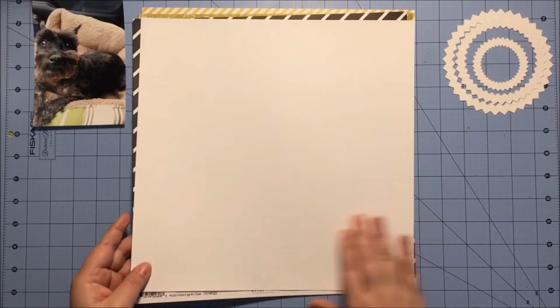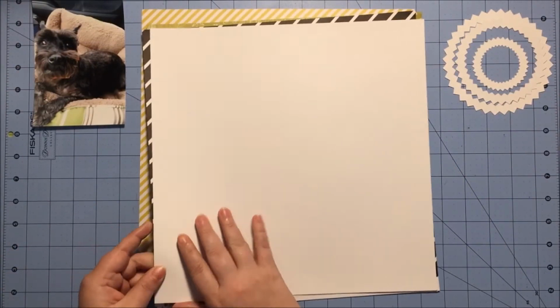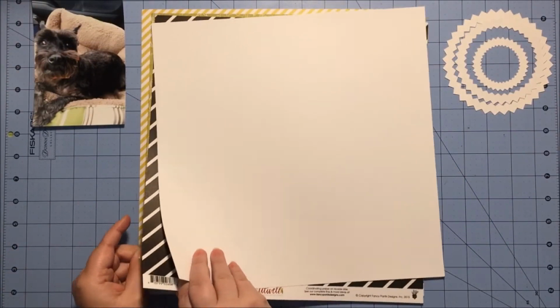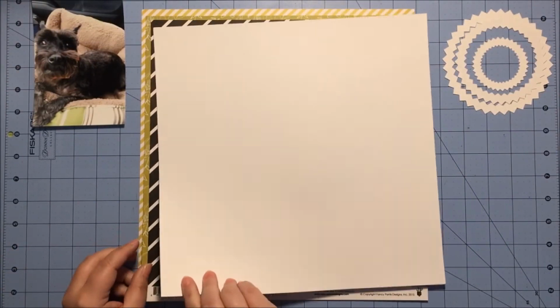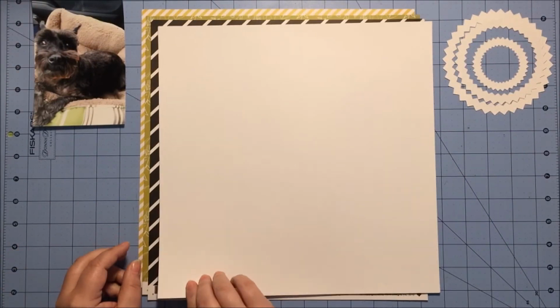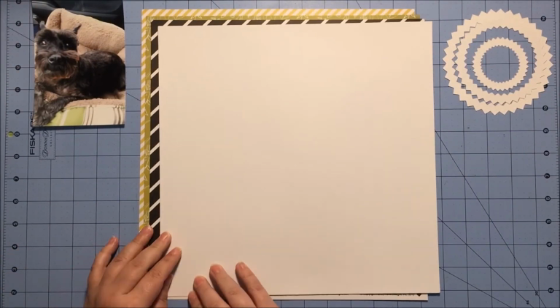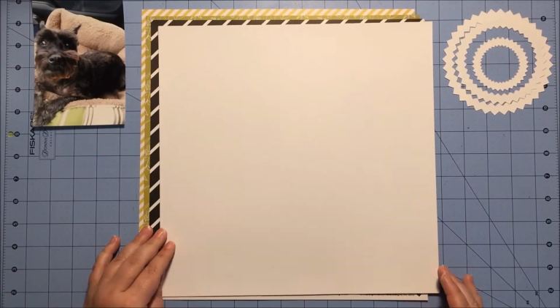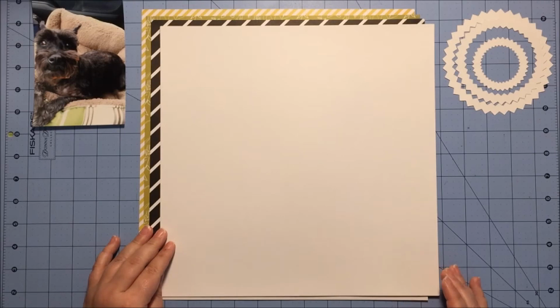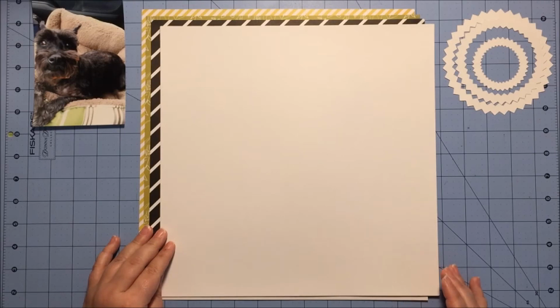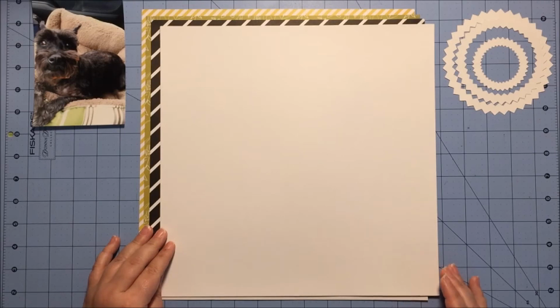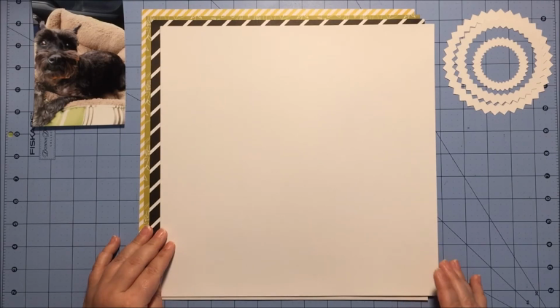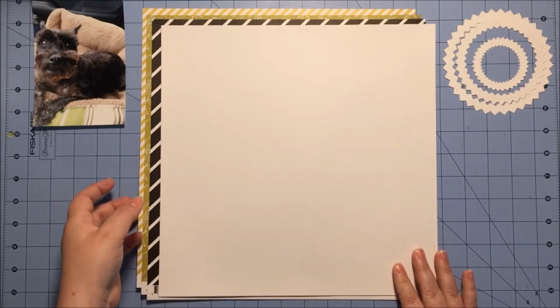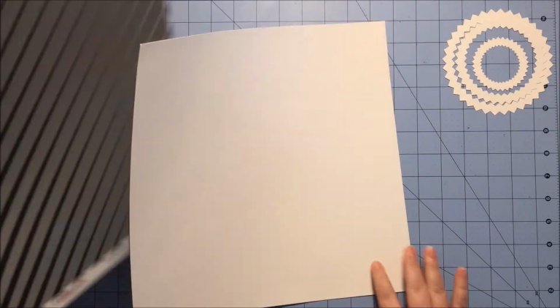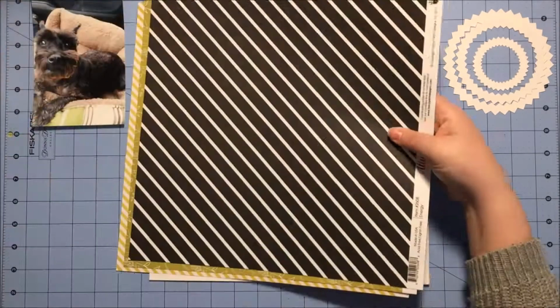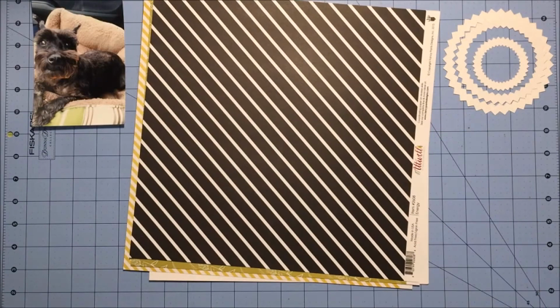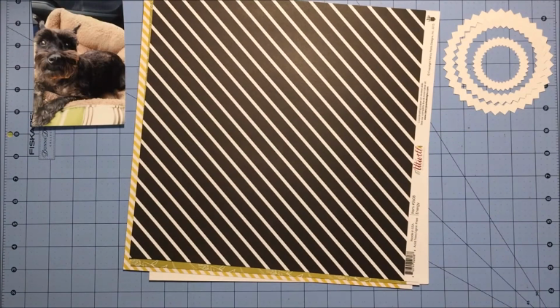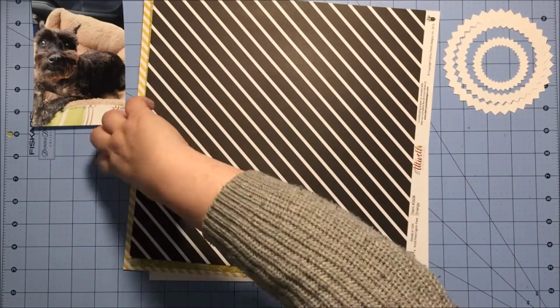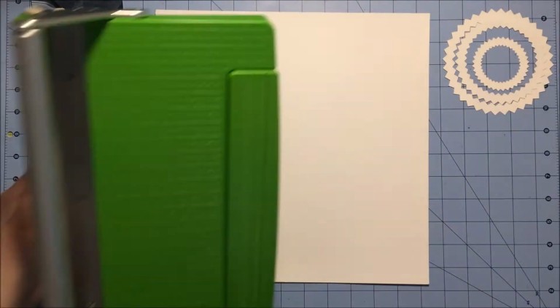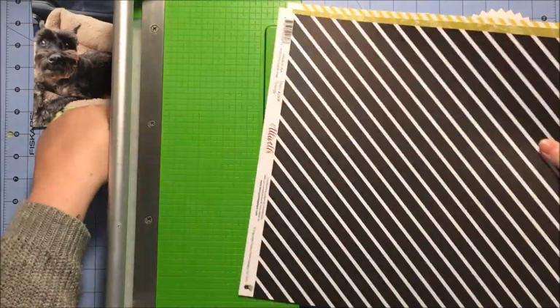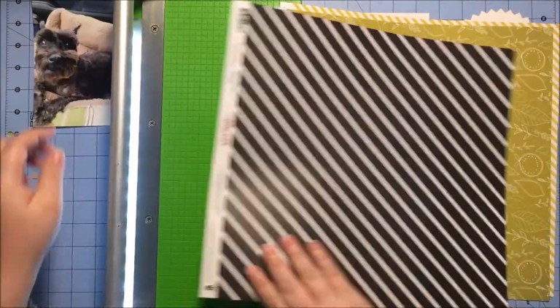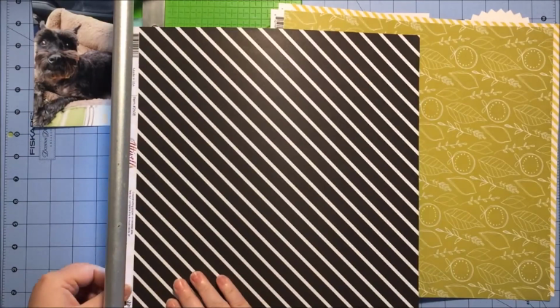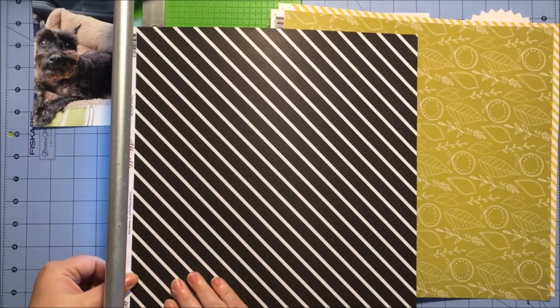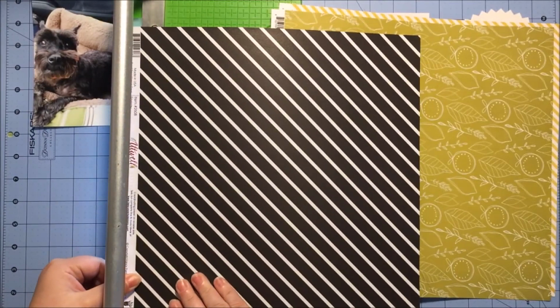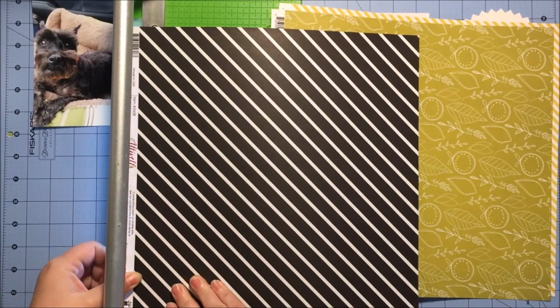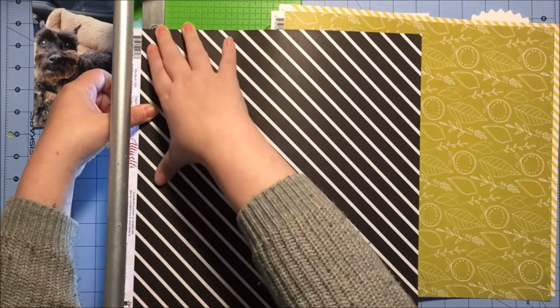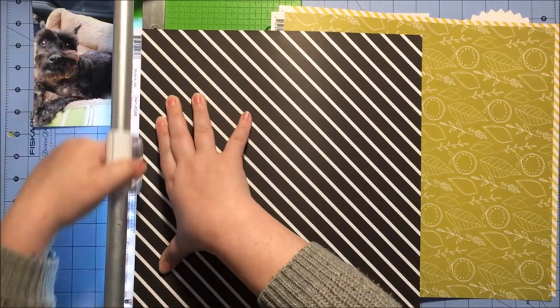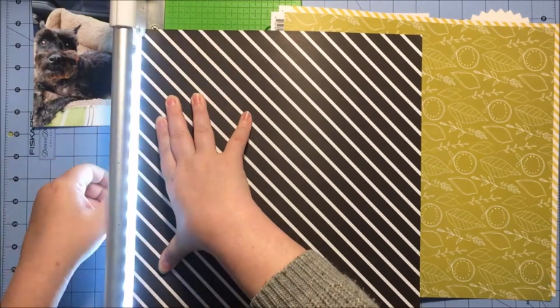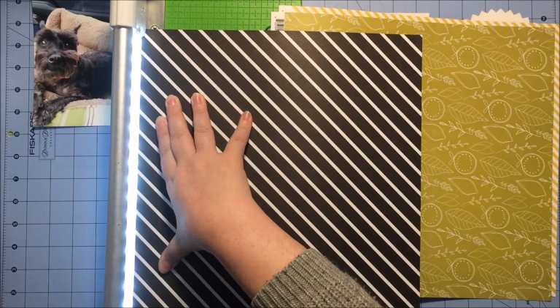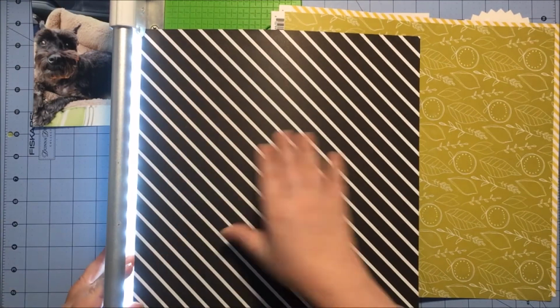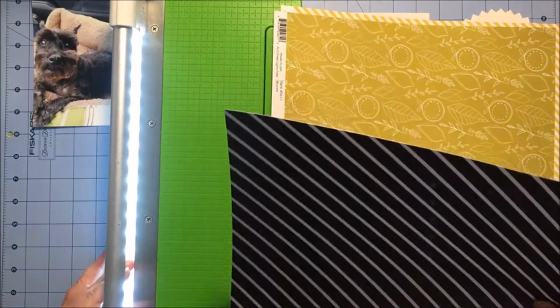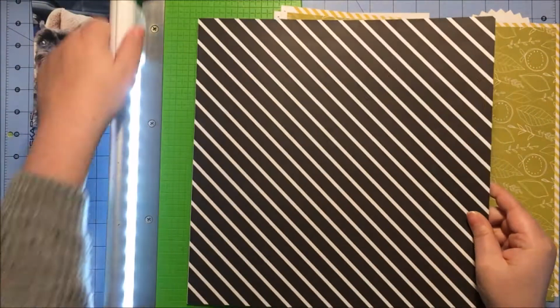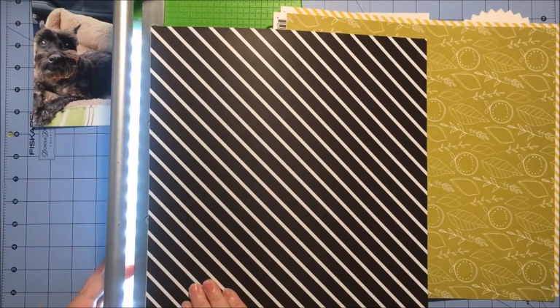Today I'm going to be working with the Atwell collection by Fancy Pants. I have several of the papers and a little bit of the embellishments. Actually, I only bought the tags to go with it — I don't think I bought any other embellishments besides those.